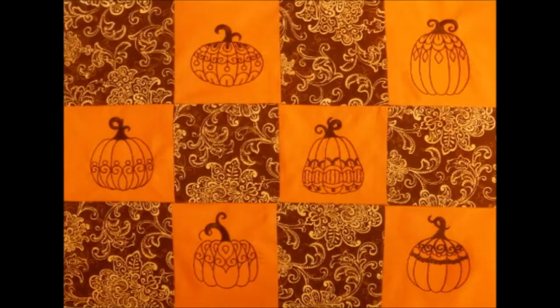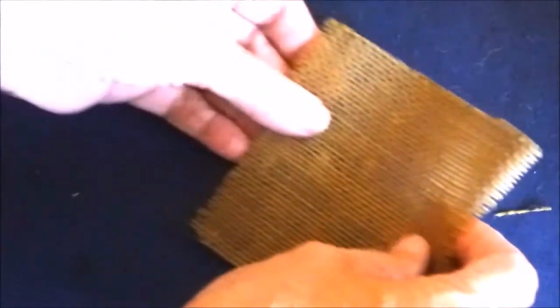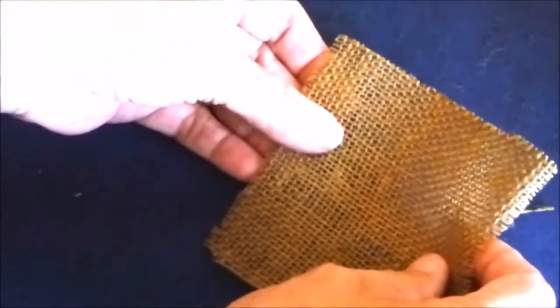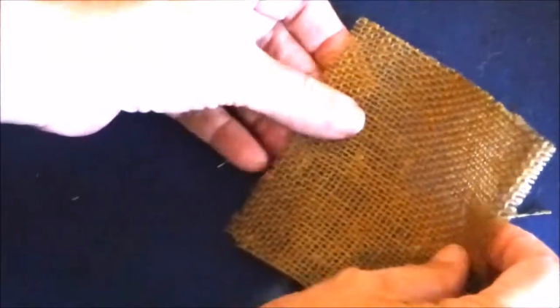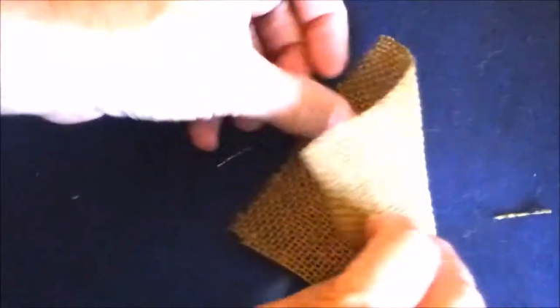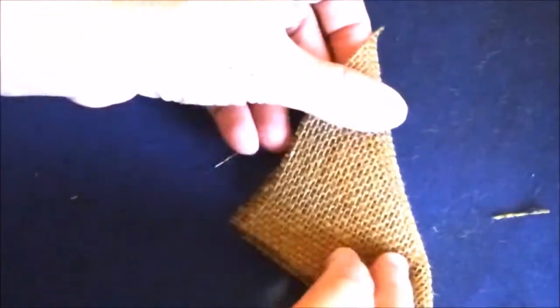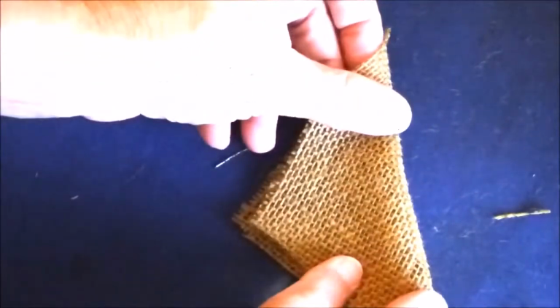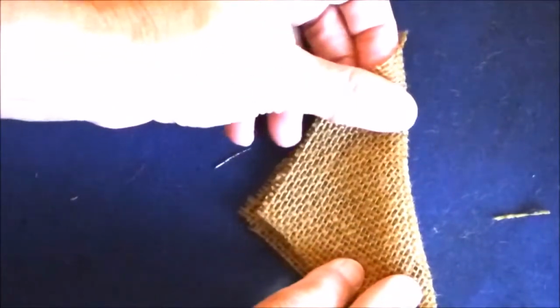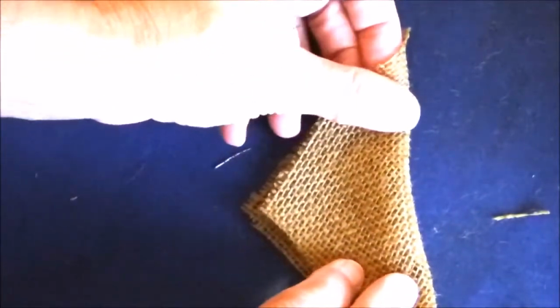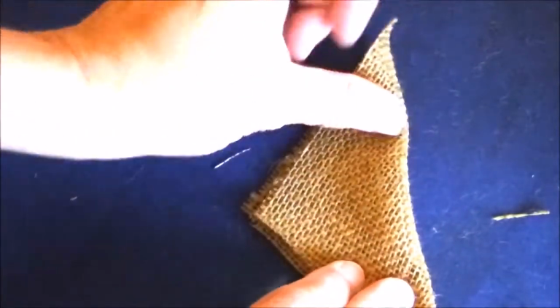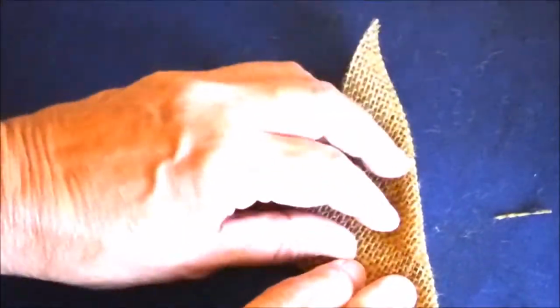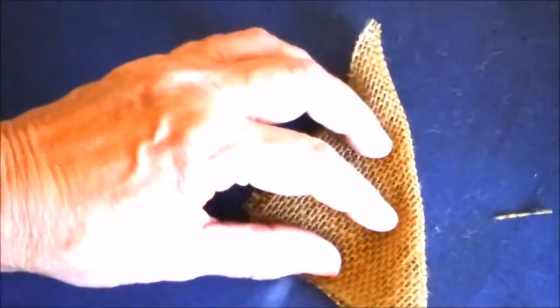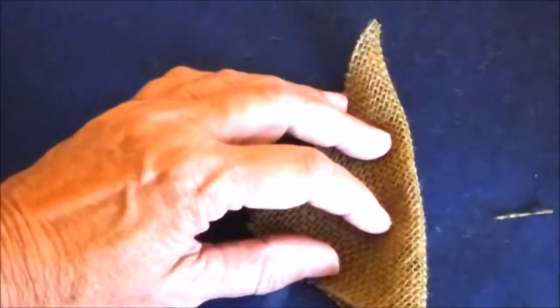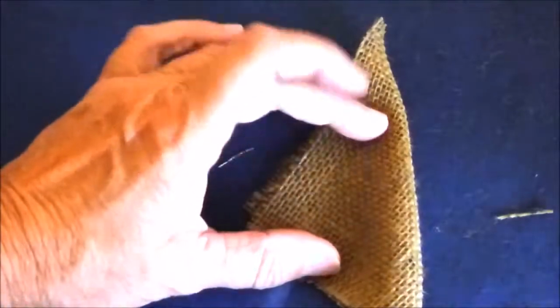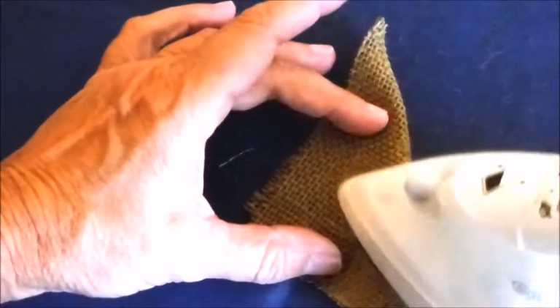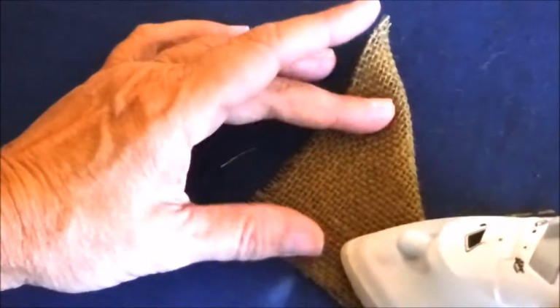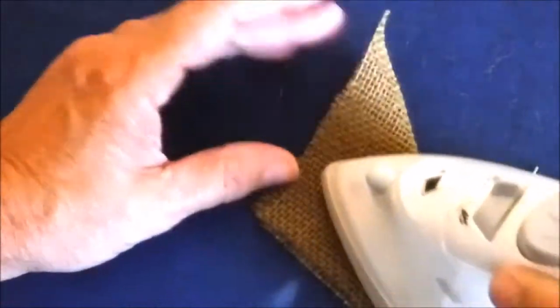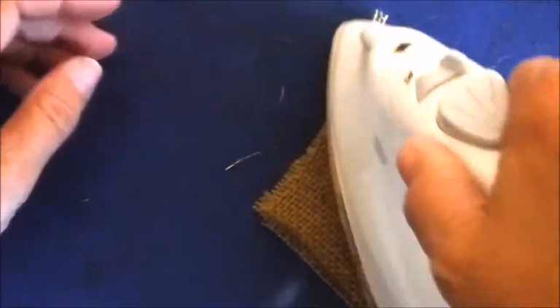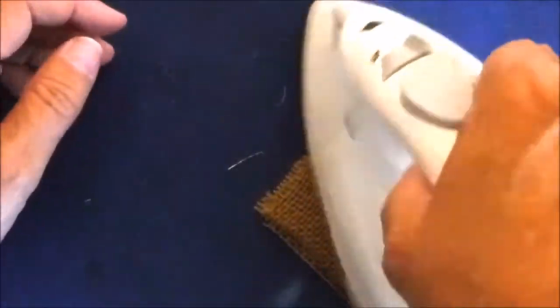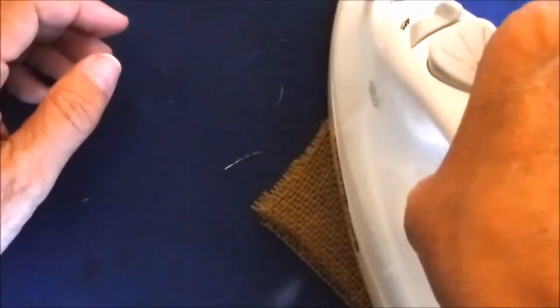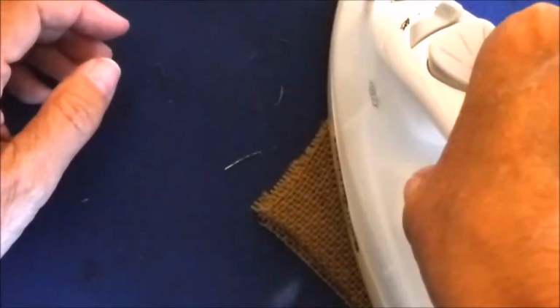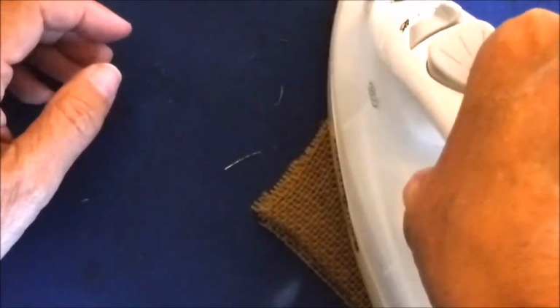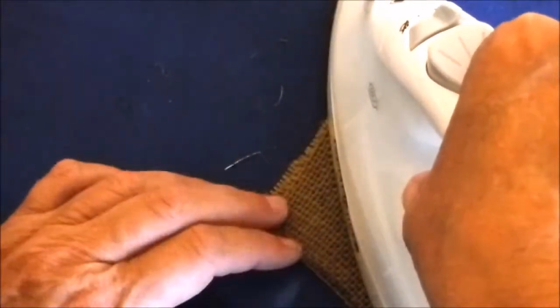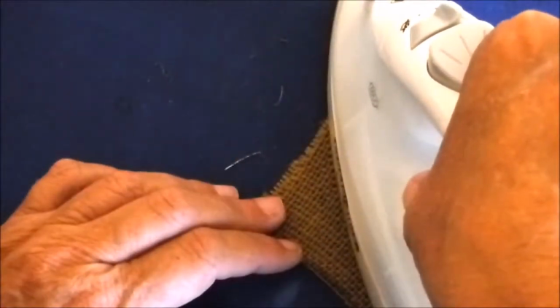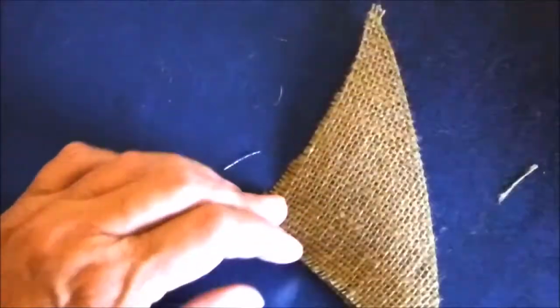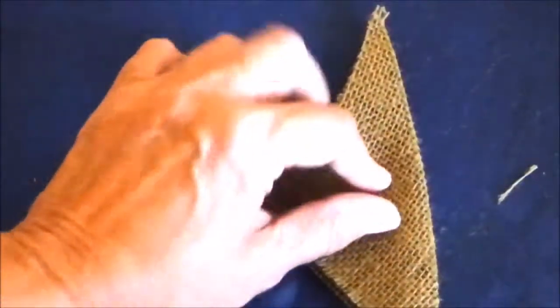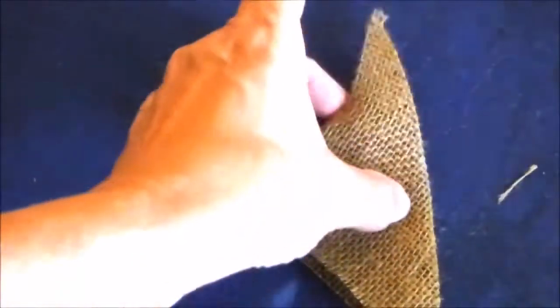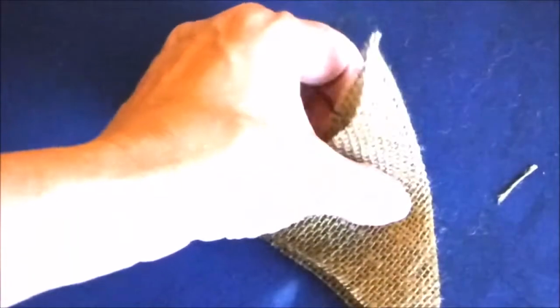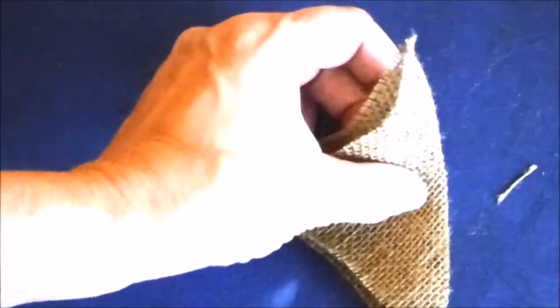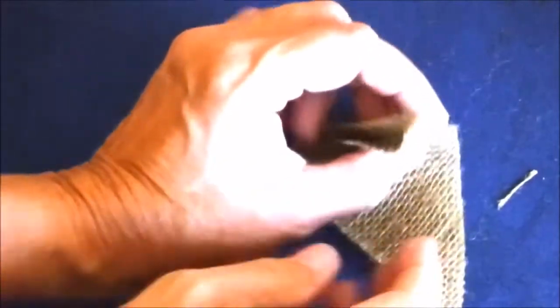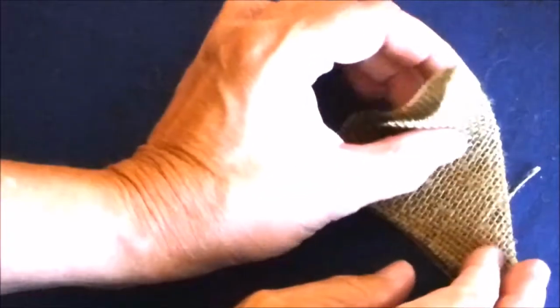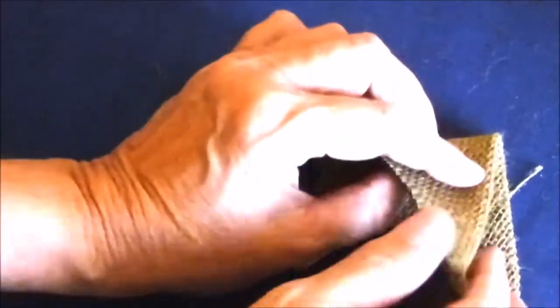Now take the burlap squares, fold them in half diagonally and press it, then fold it in half again and press it again.